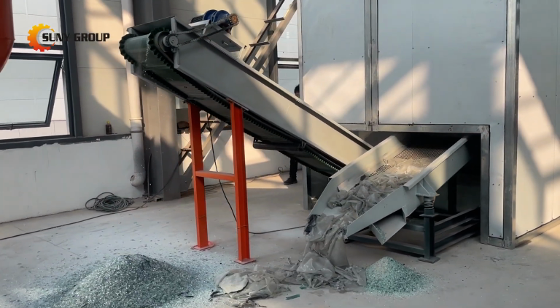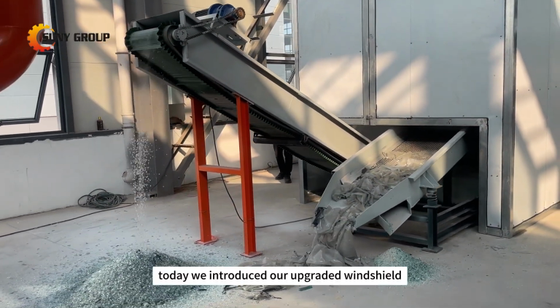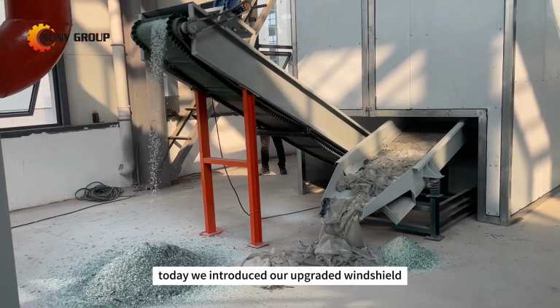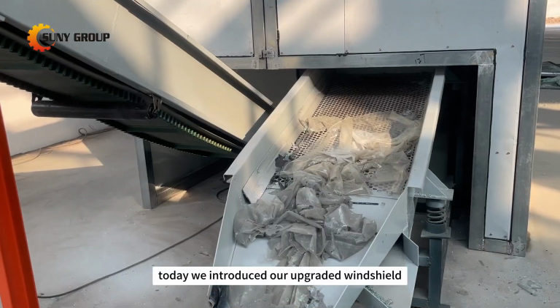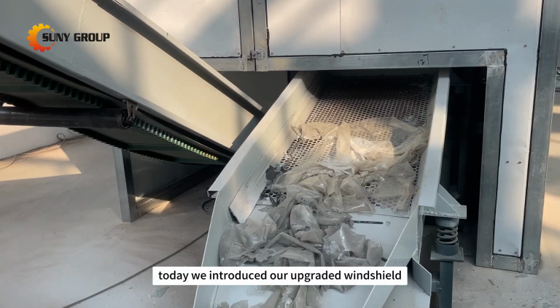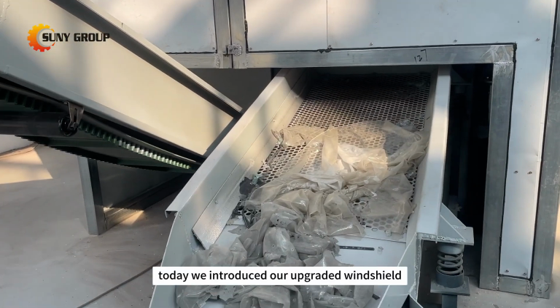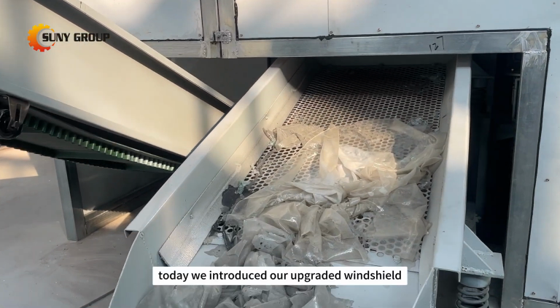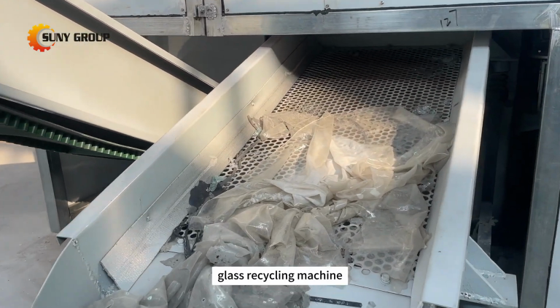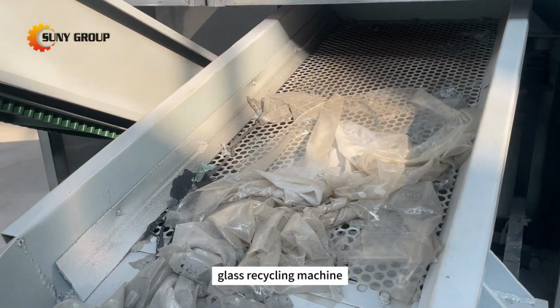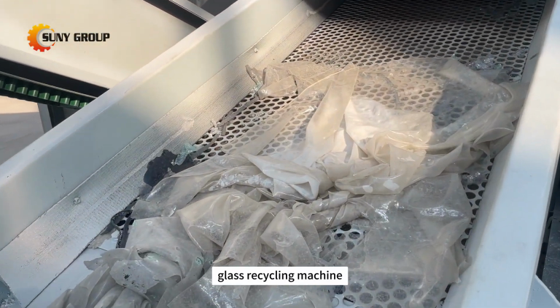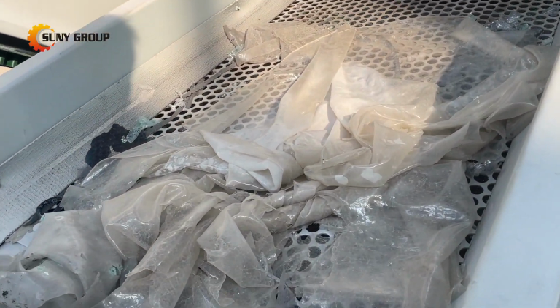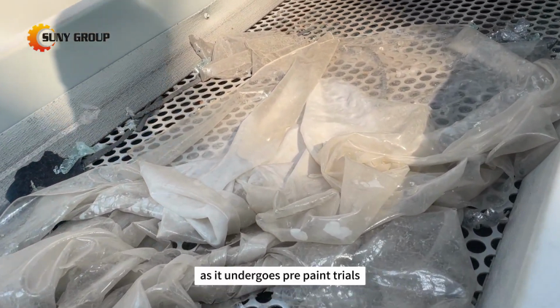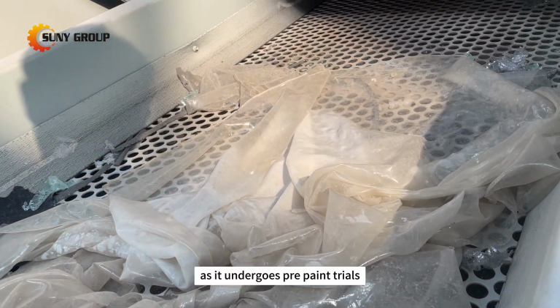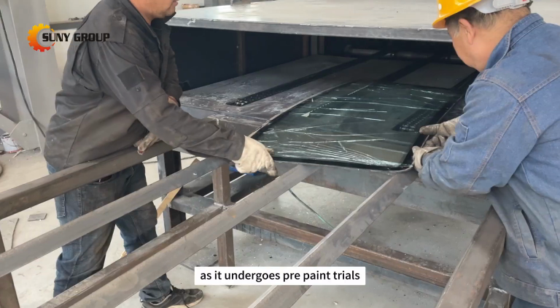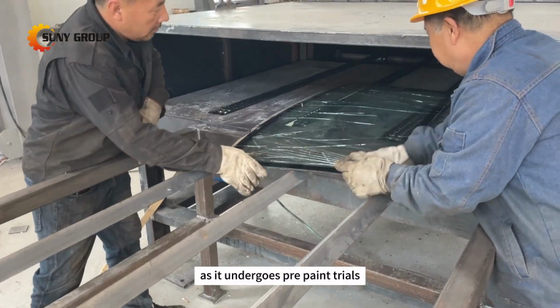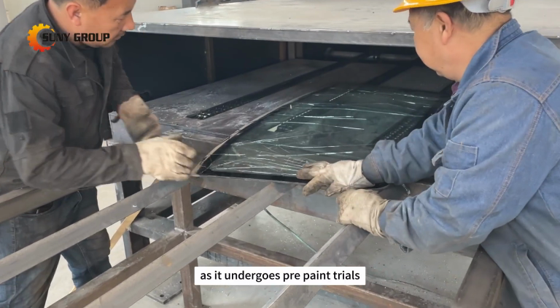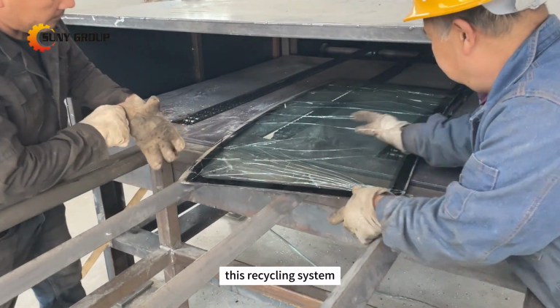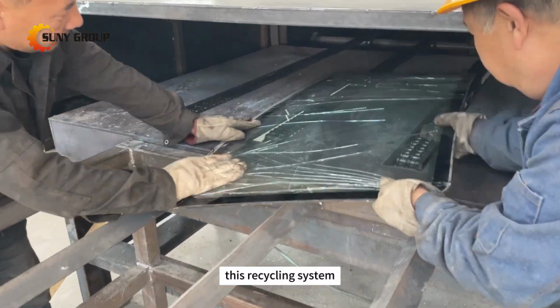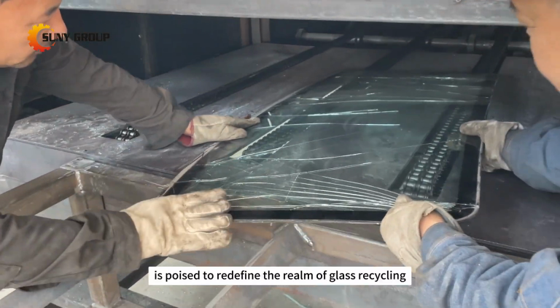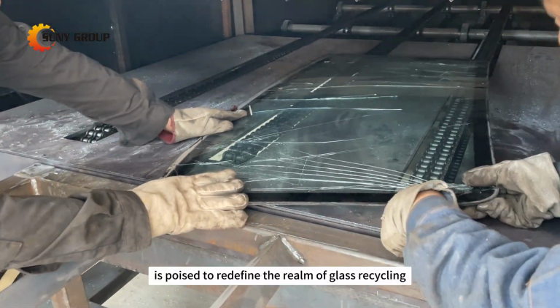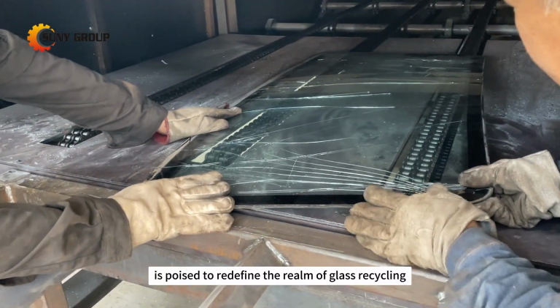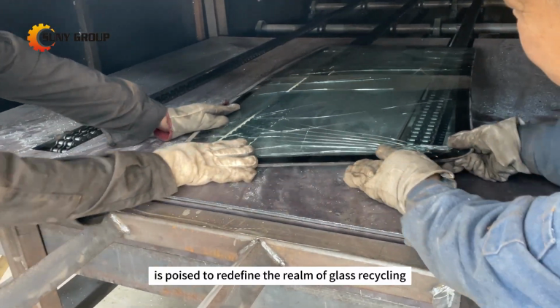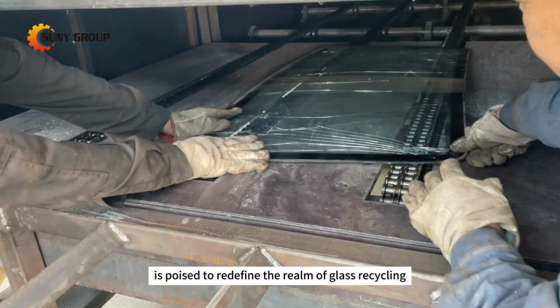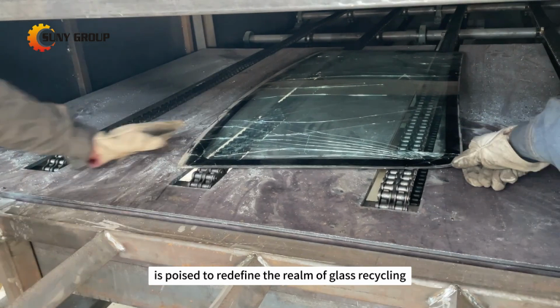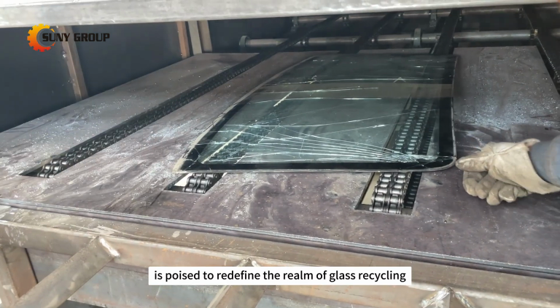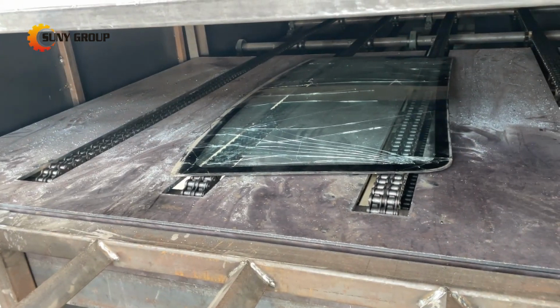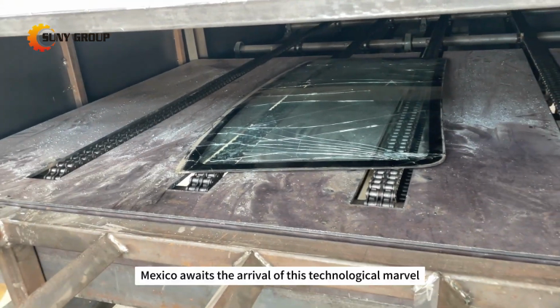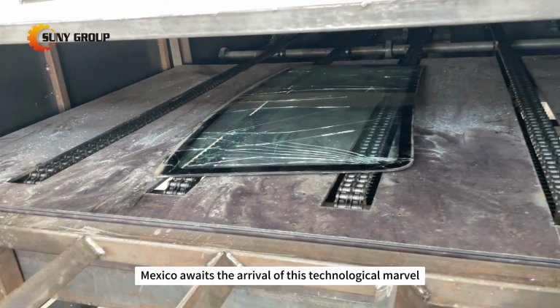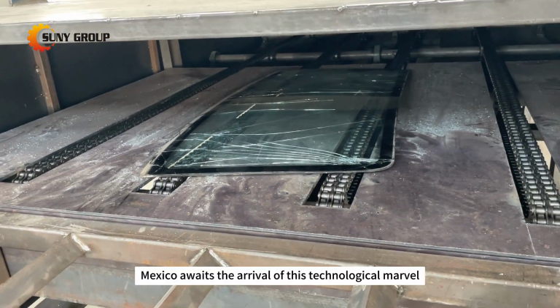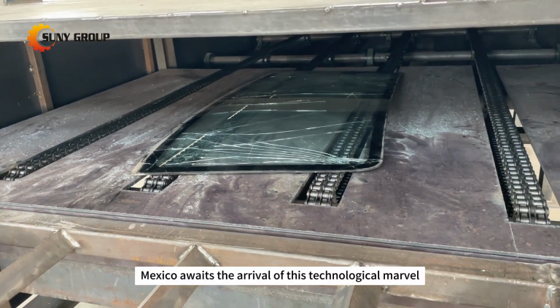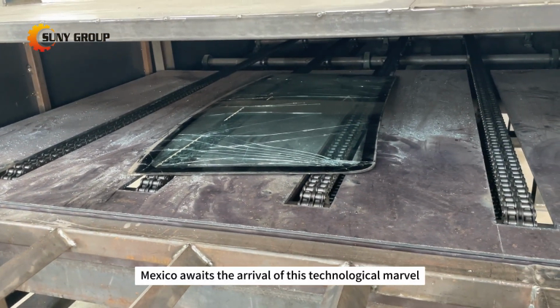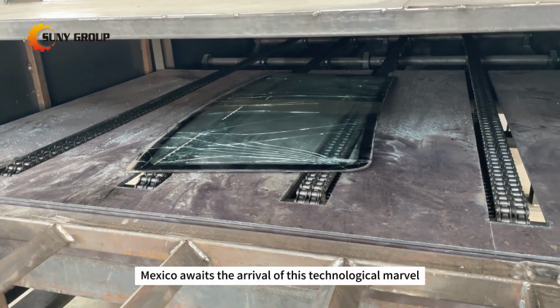Today, we introduced our upgraded windshield glass recycling machine. As it undergoes pre-paint trials, this recycling system is poised to redefine the realm of glass recycling. Mexico awaits the arrival of this technological marvel.